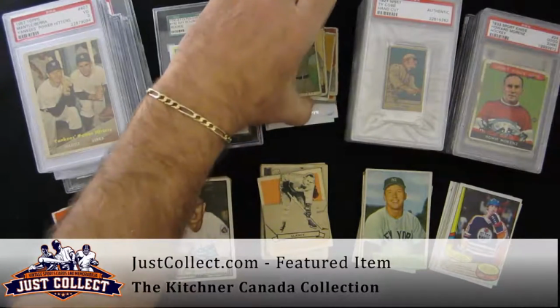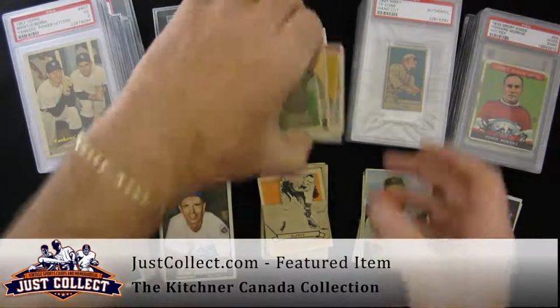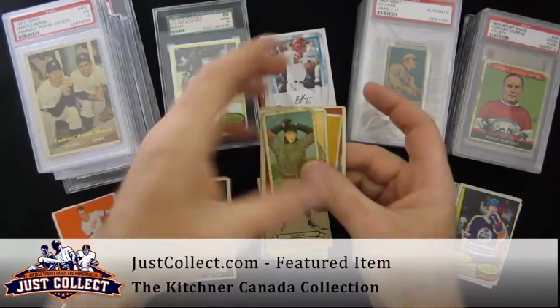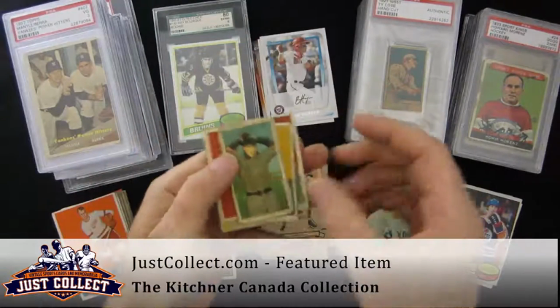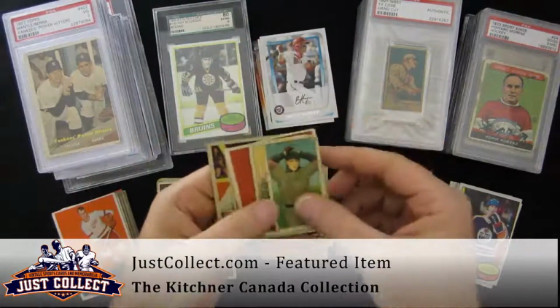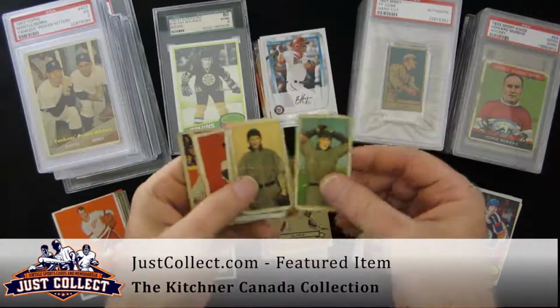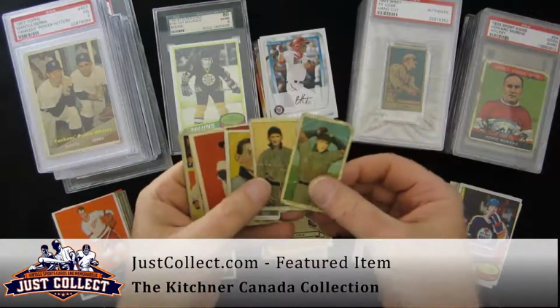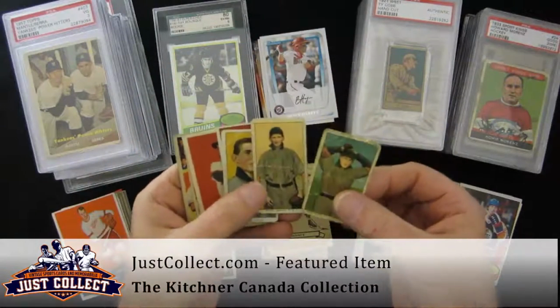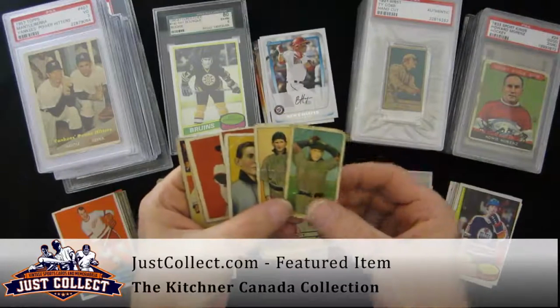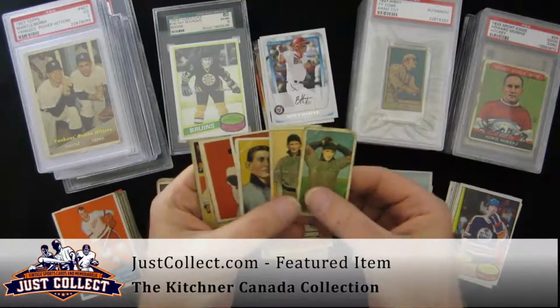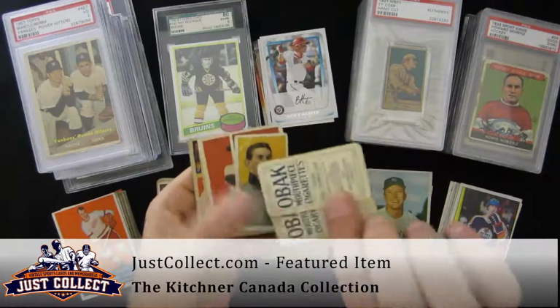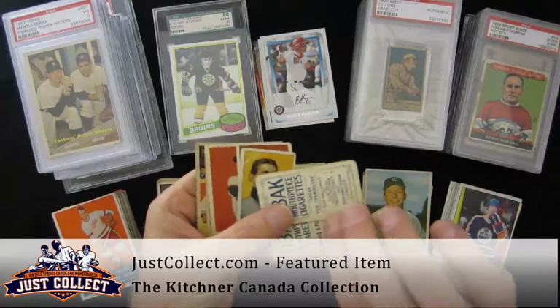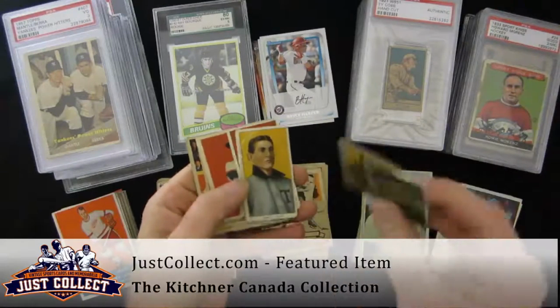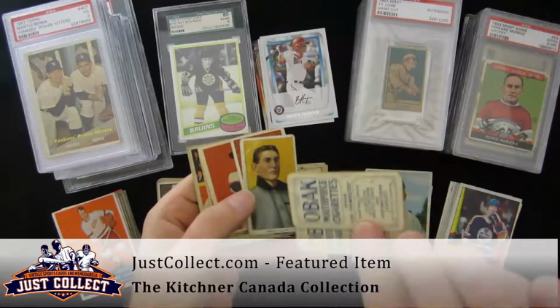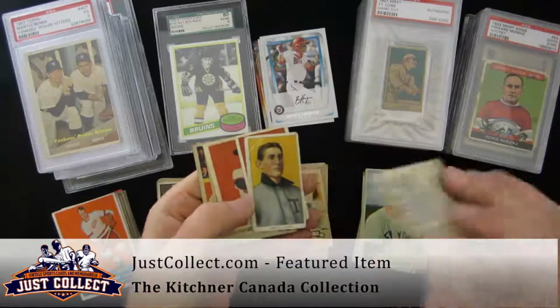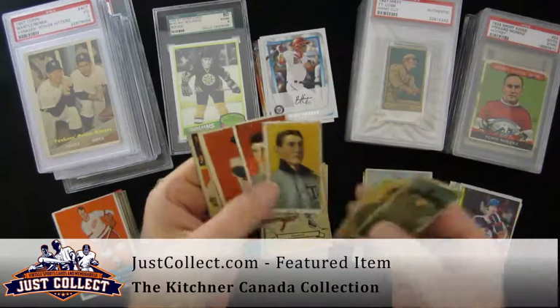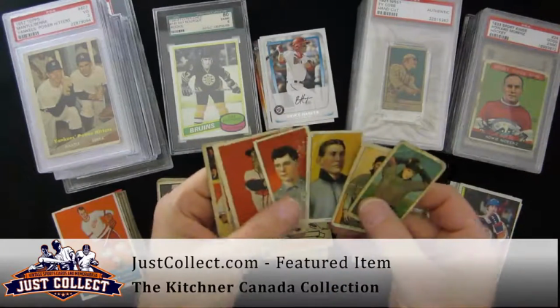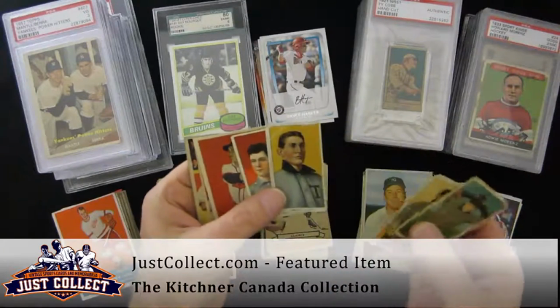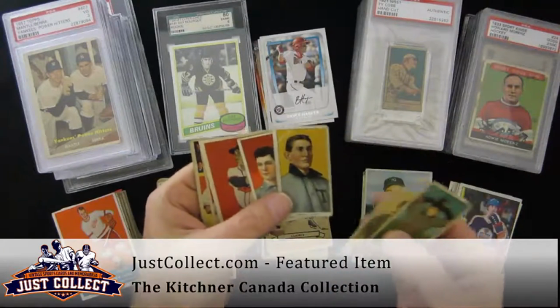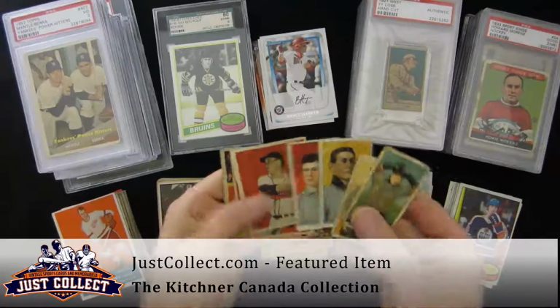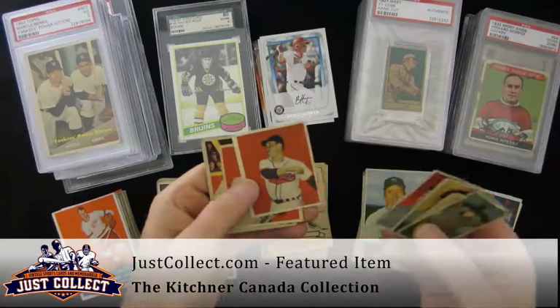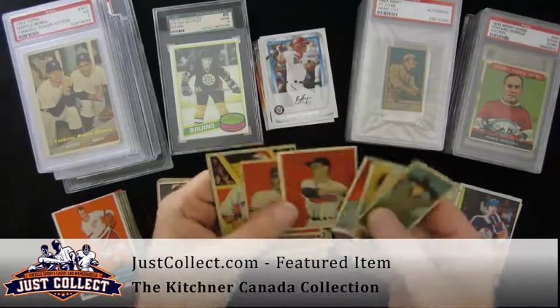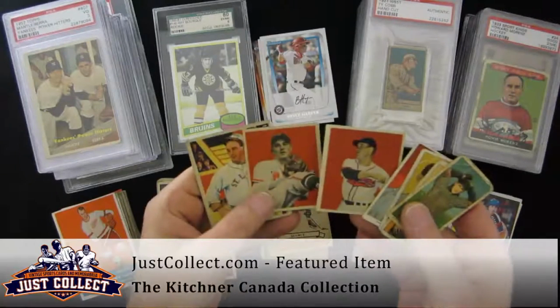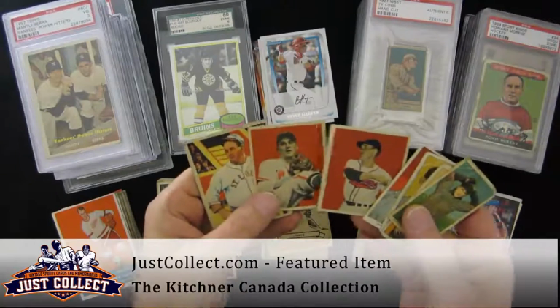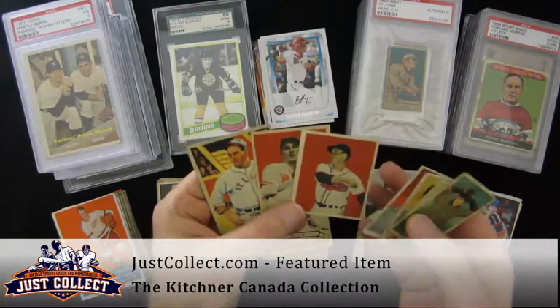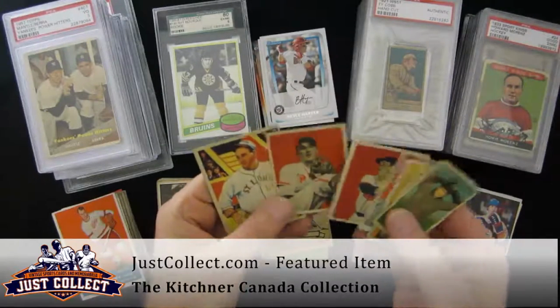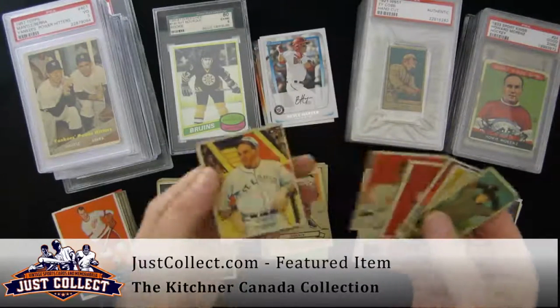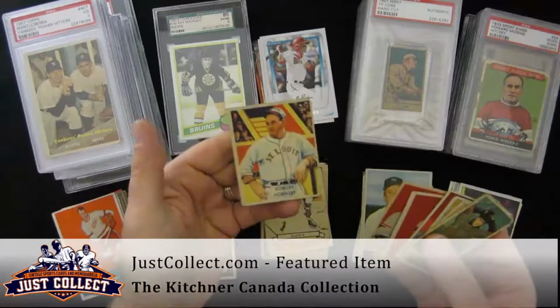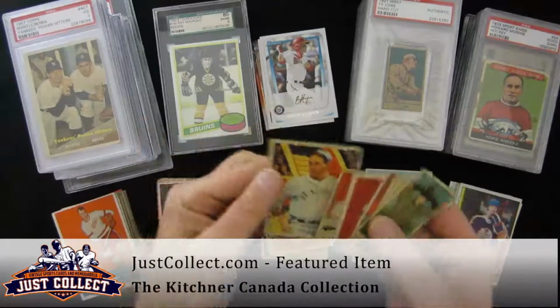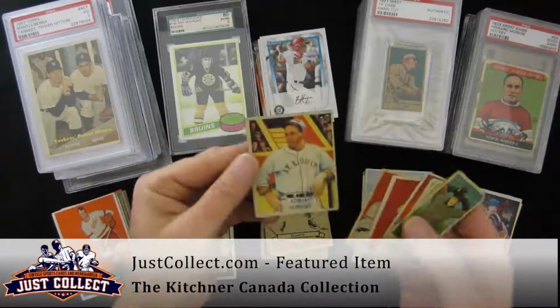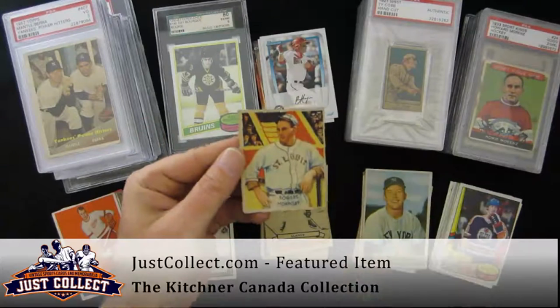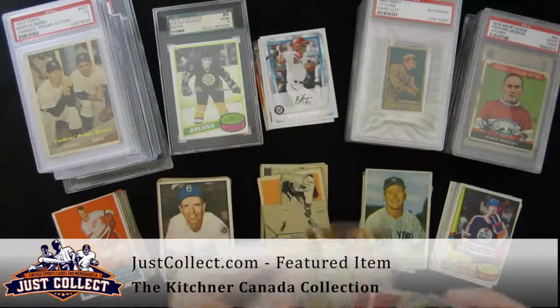Here you can kind of see you have some Hobacks, T210s, 175 Subjects, a couple T206s, a couple '49 Bowmans — Feller and Spahn — and a Diamond Stars Rogers Hornsby.